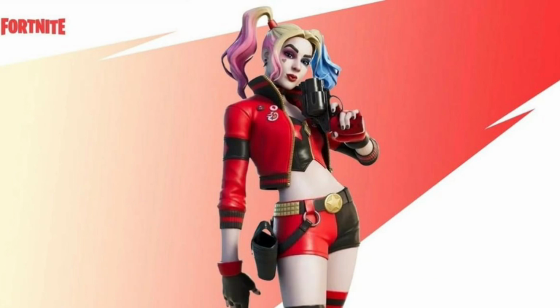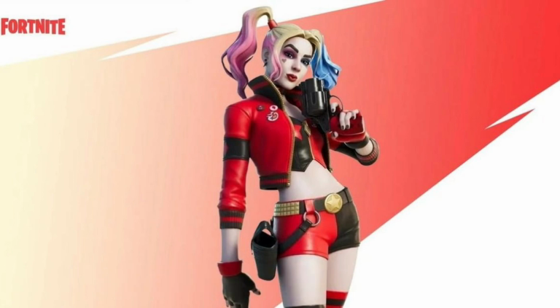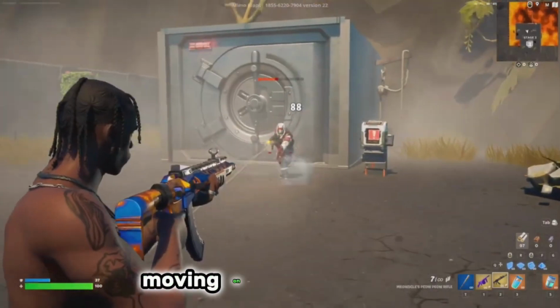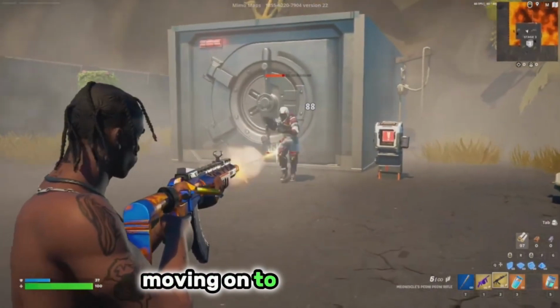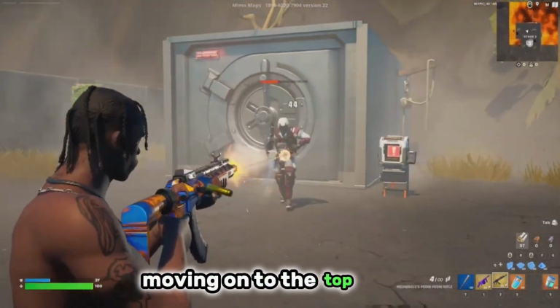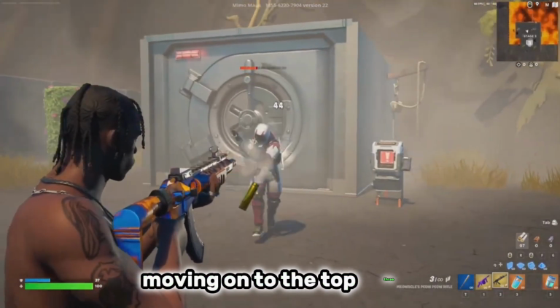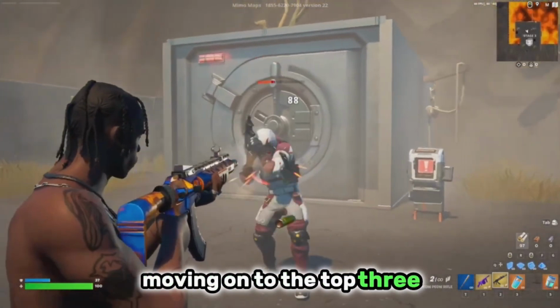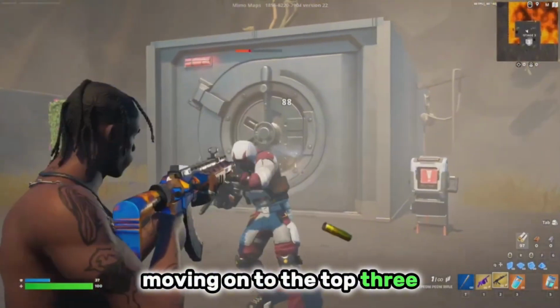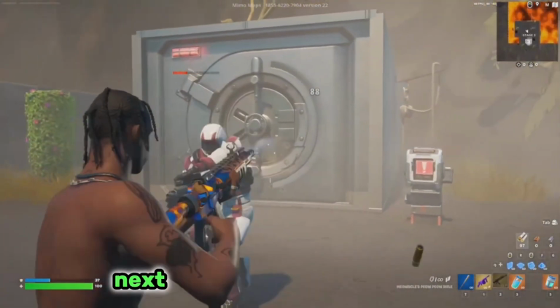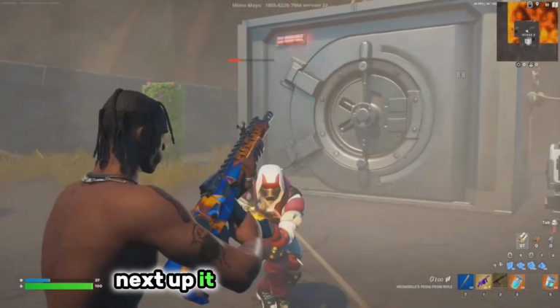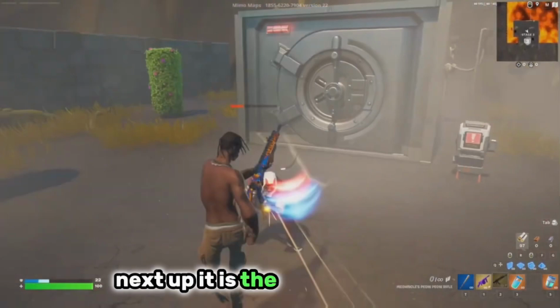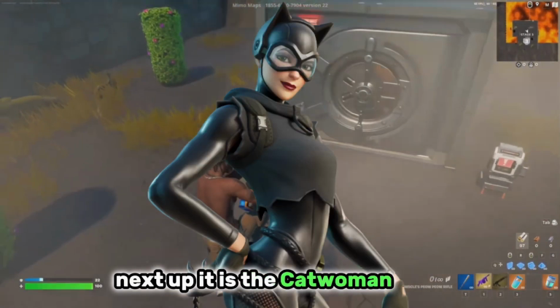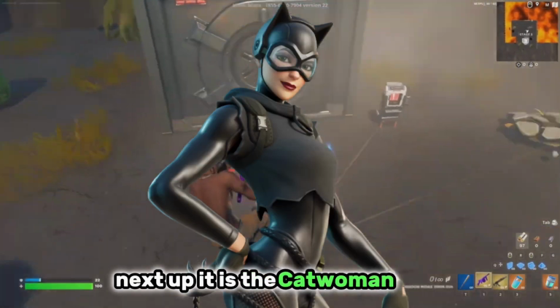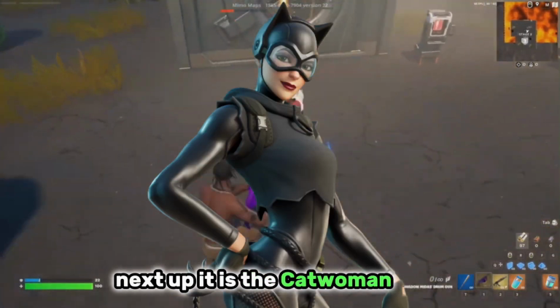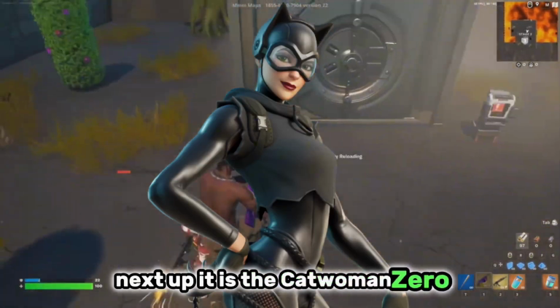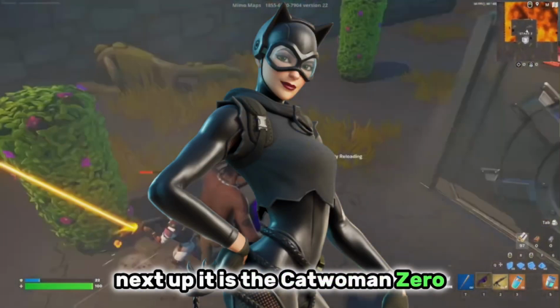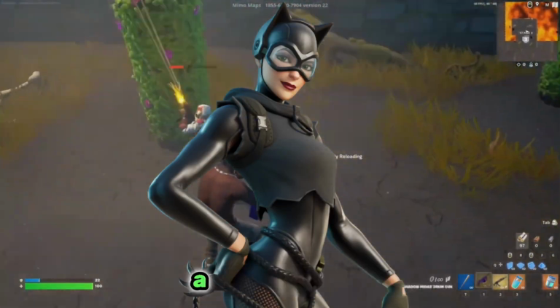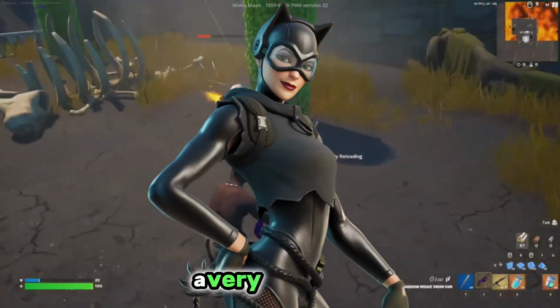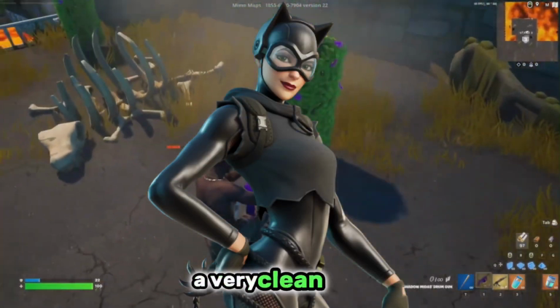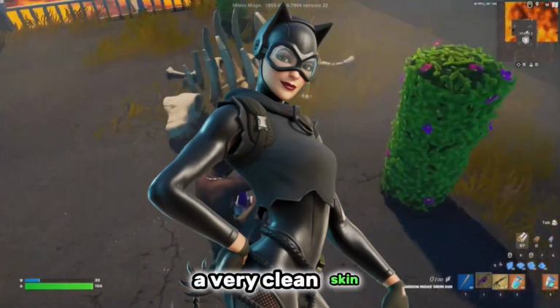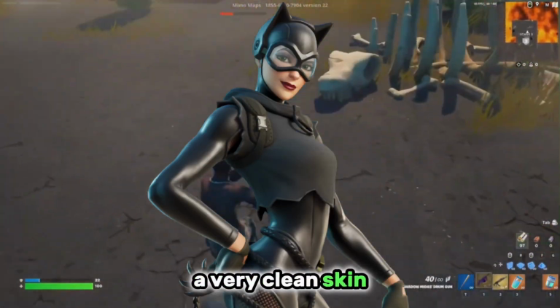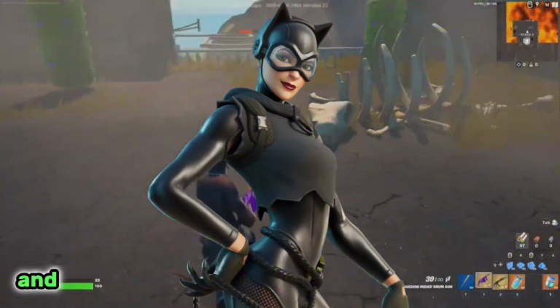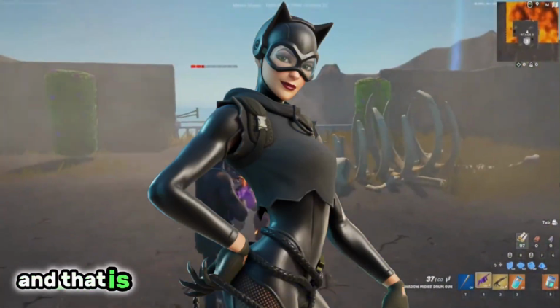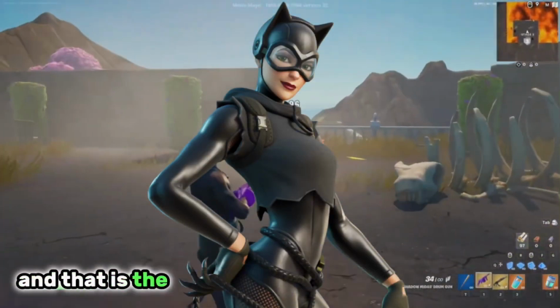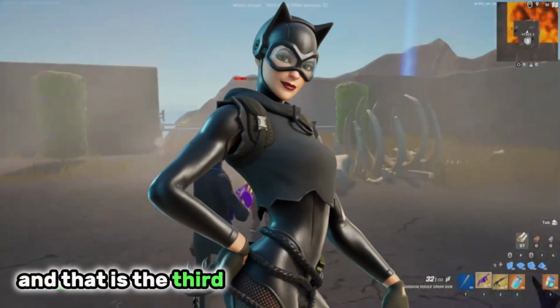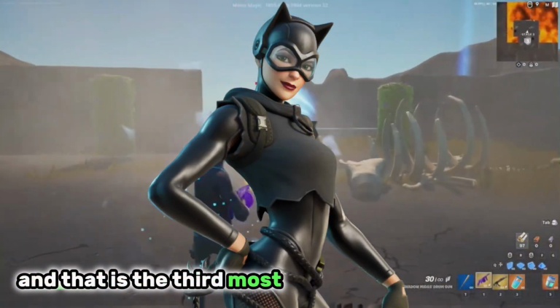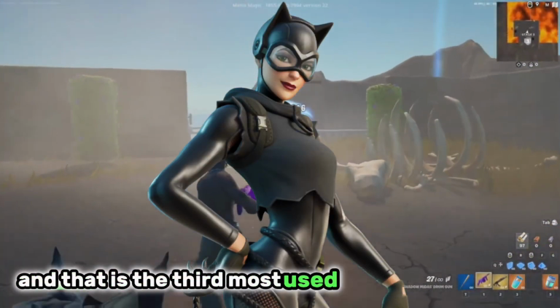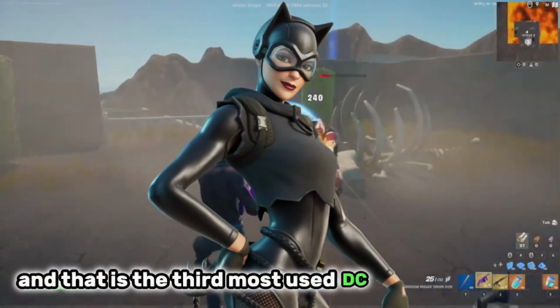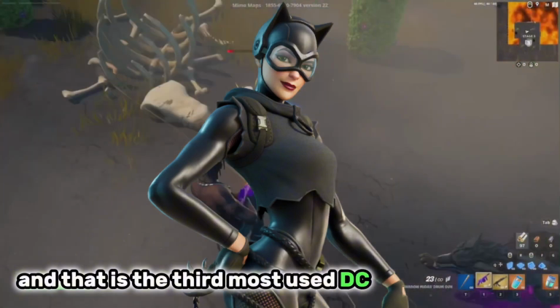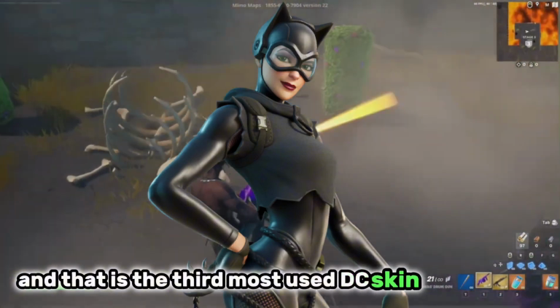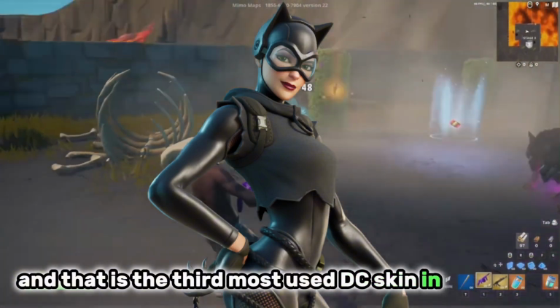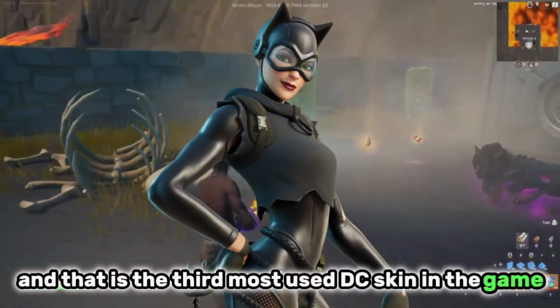Moving on to the top 3 — next up it is the Catwoman Zero. A very clean skin, and it is the 3rd most used DC skin in the game.